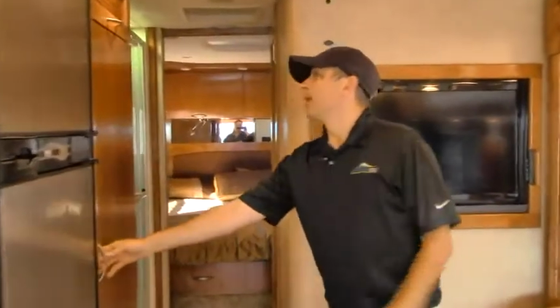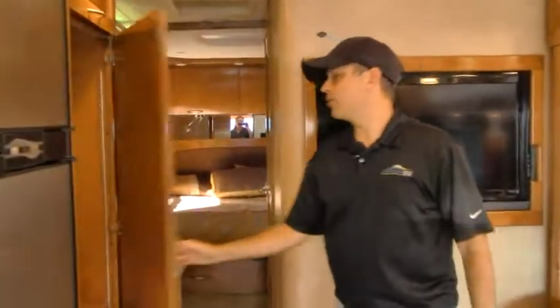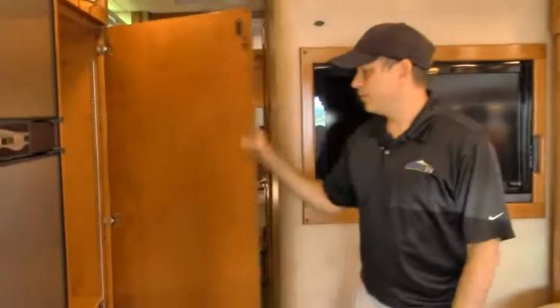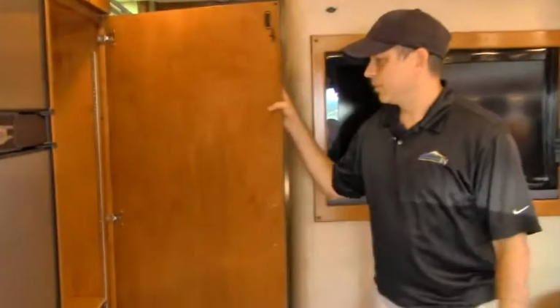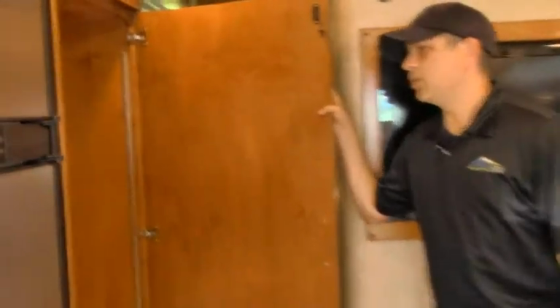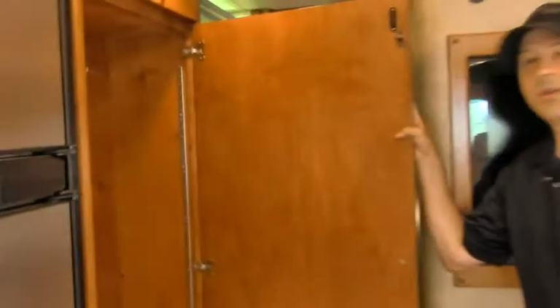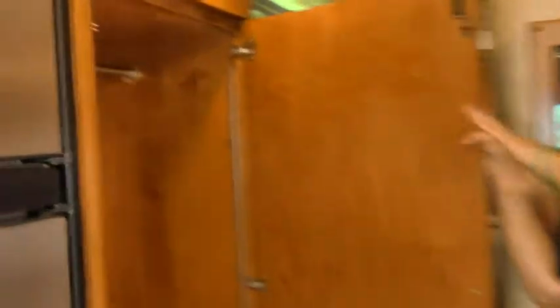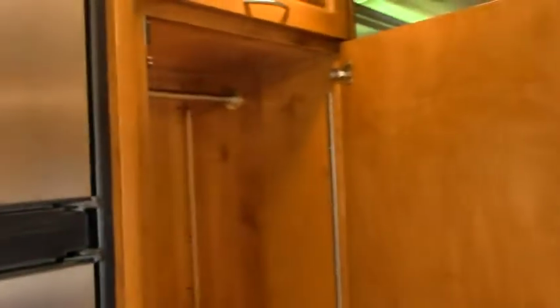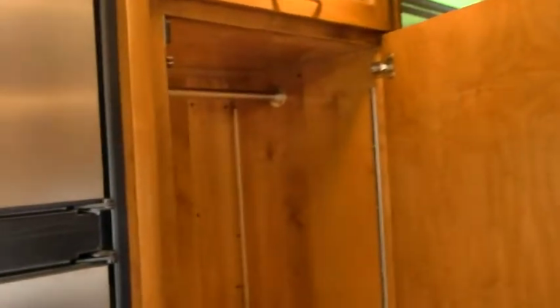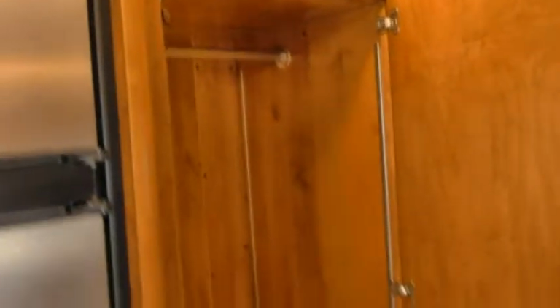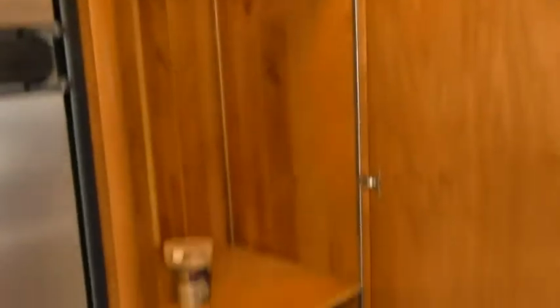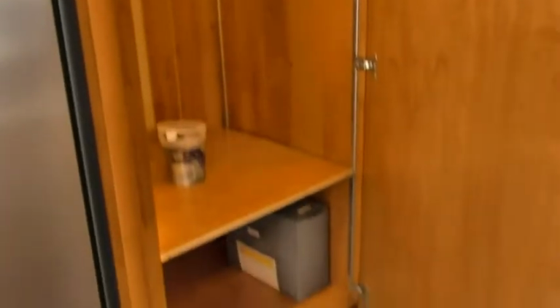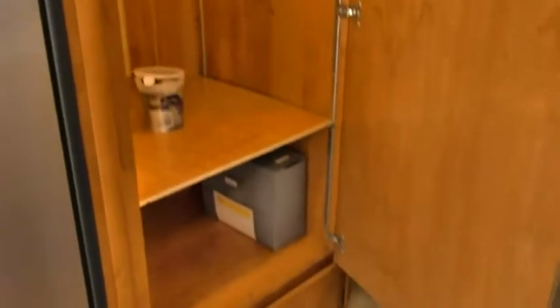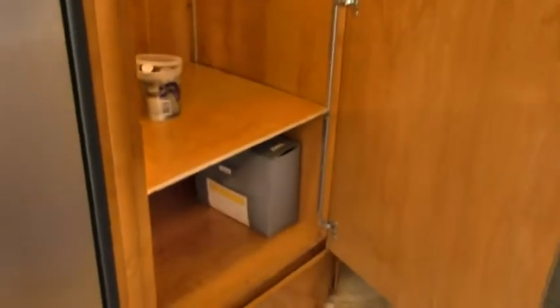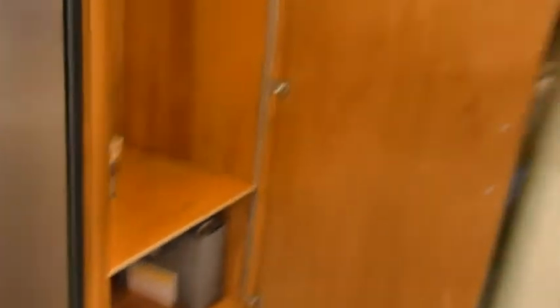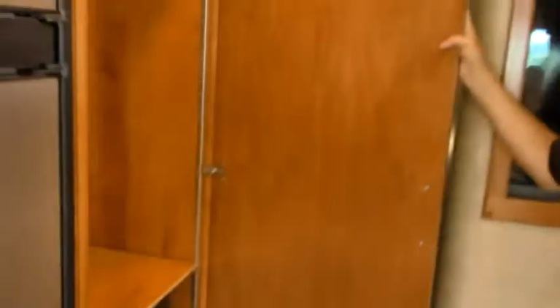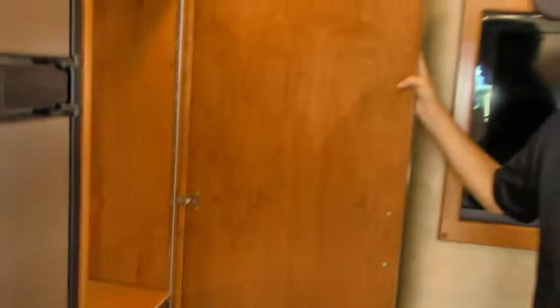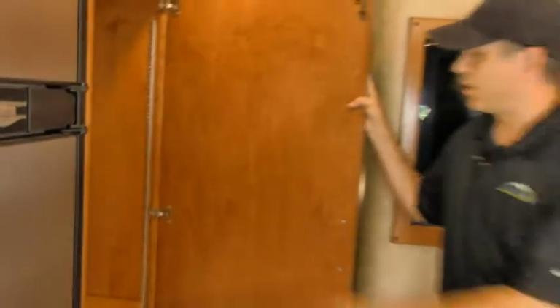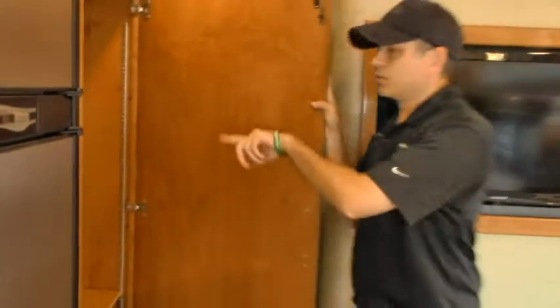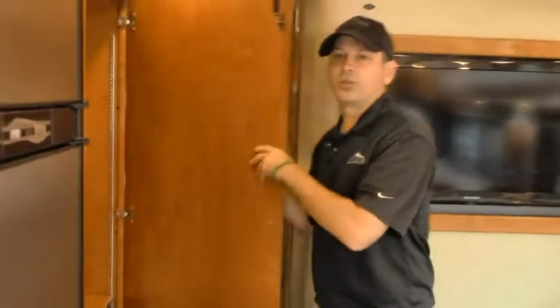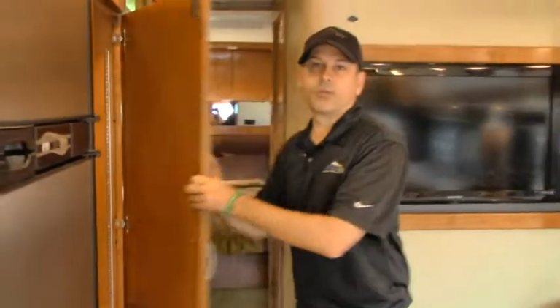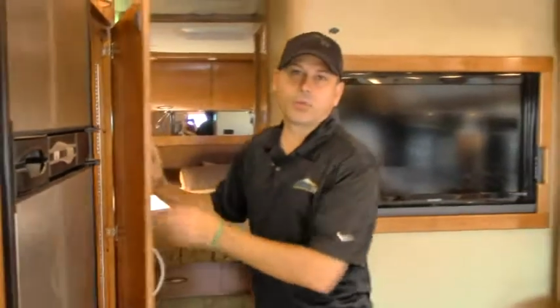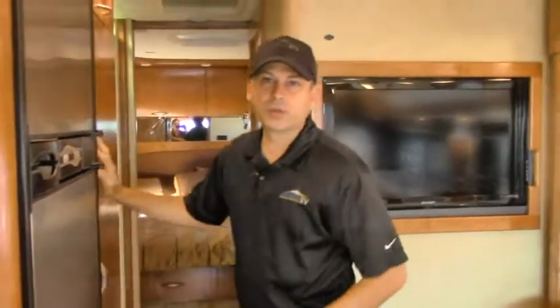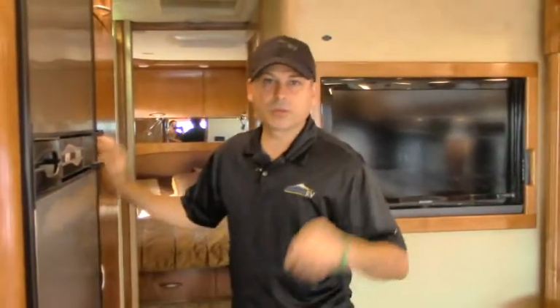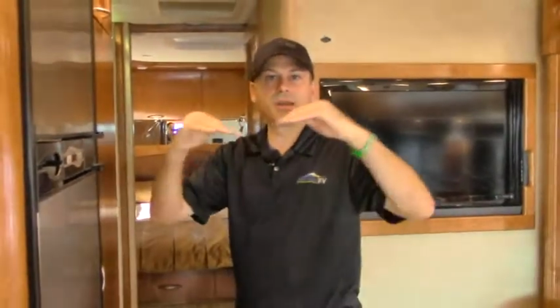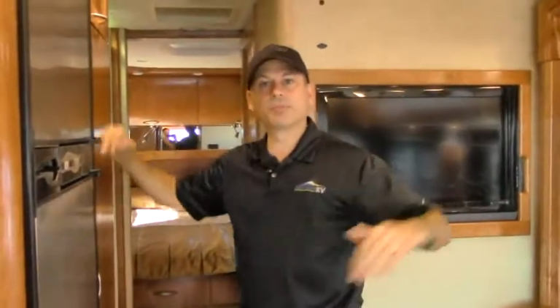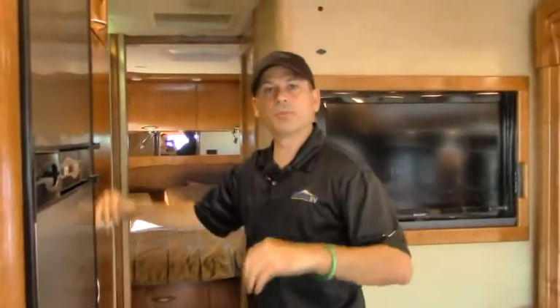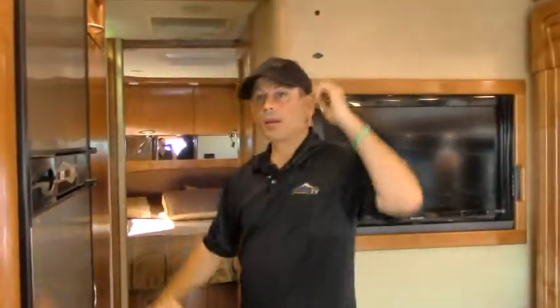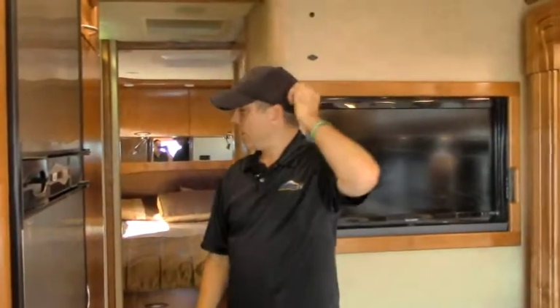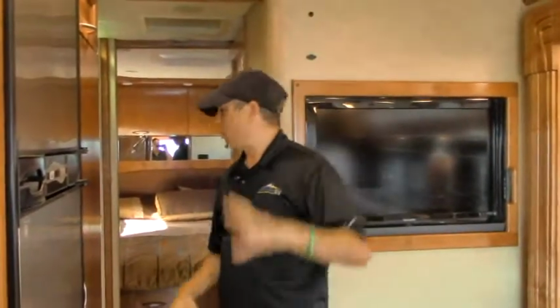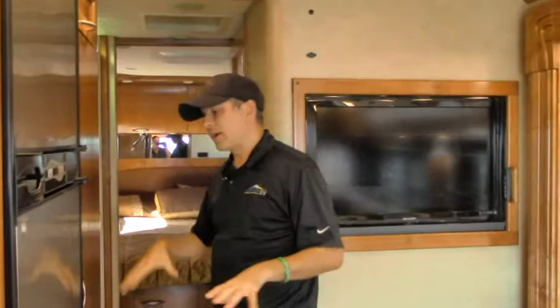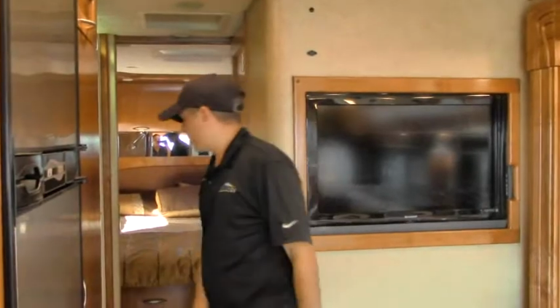Our pantry is huge — it opens up and it's lit. Really nice. We can add some extra storage shelves to that if we want, get the little clips, put them in, and organize everything.